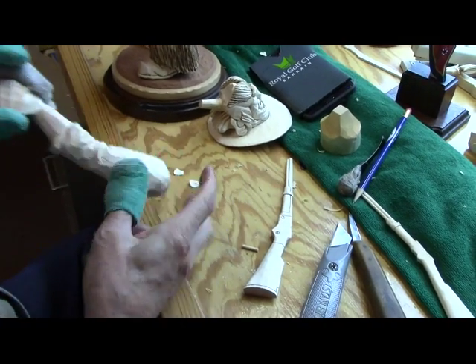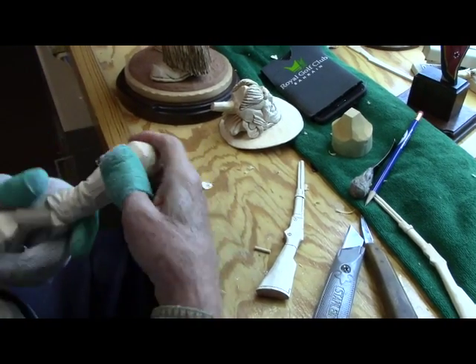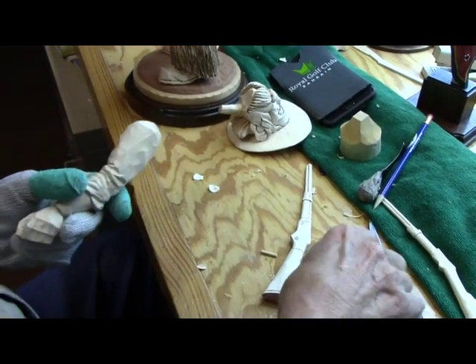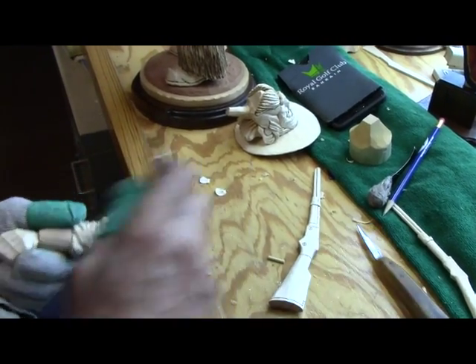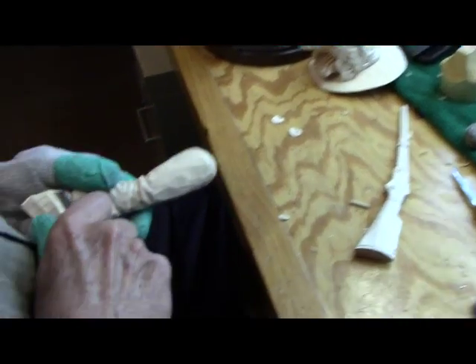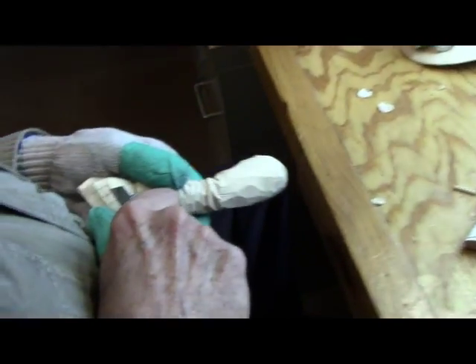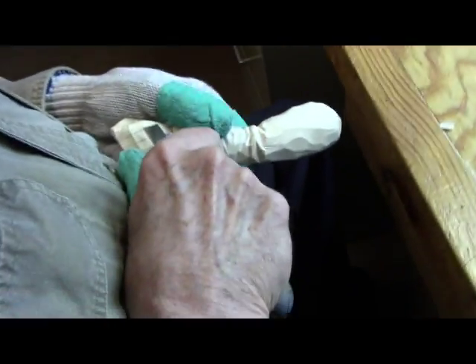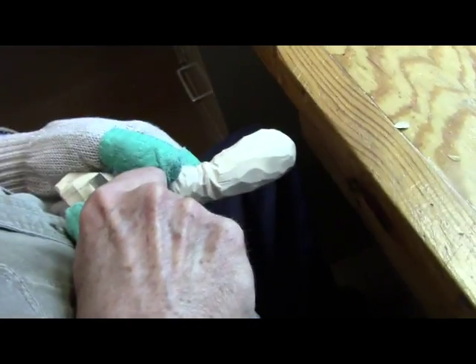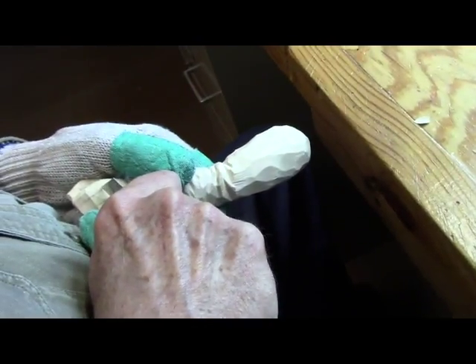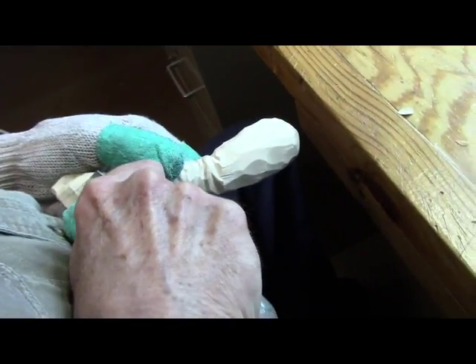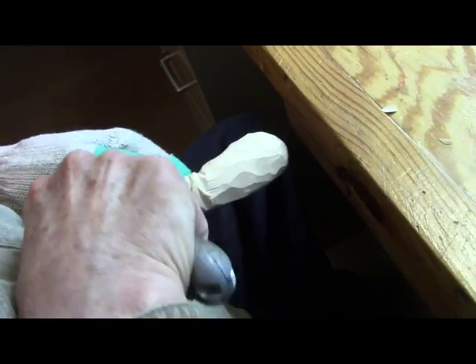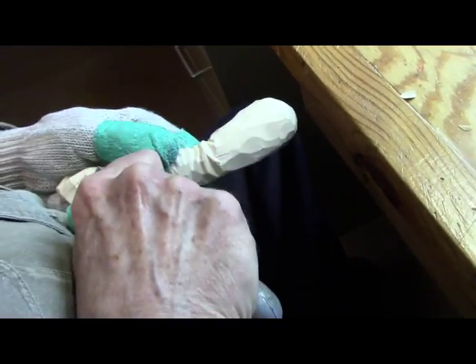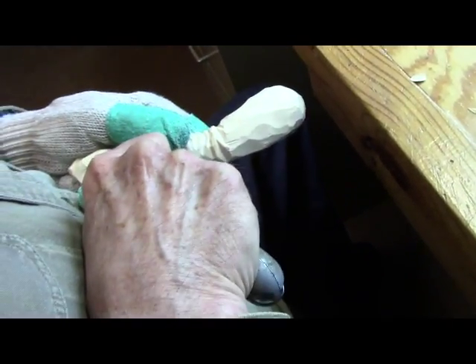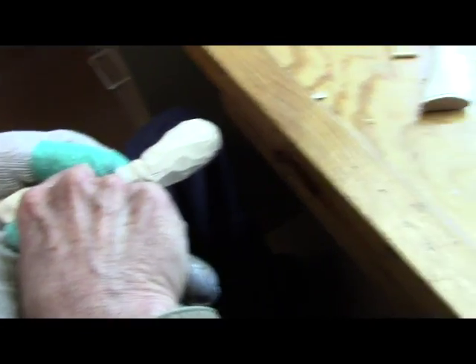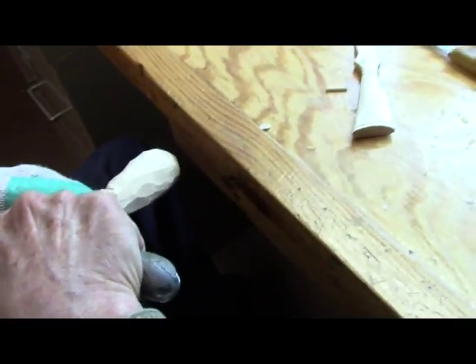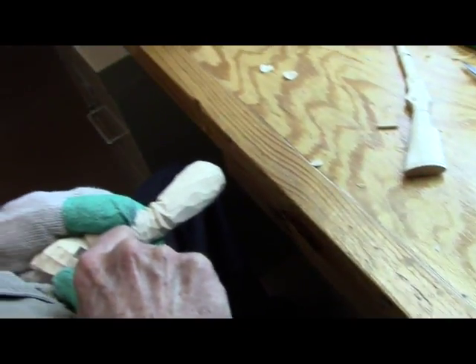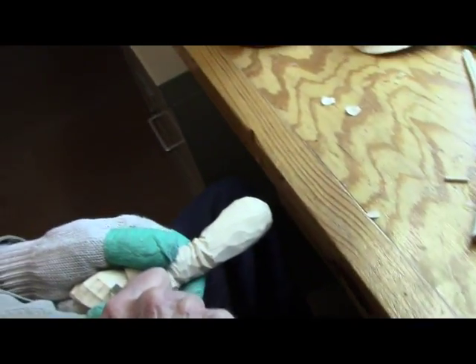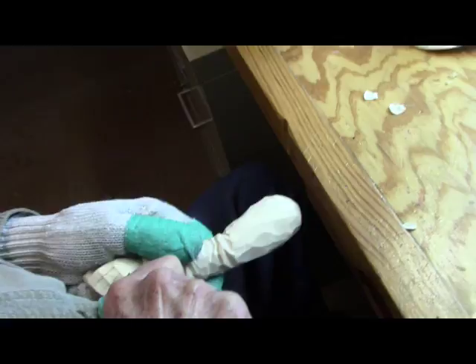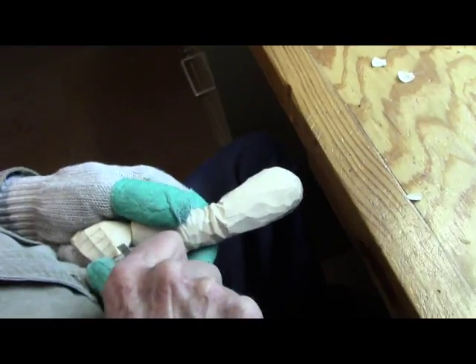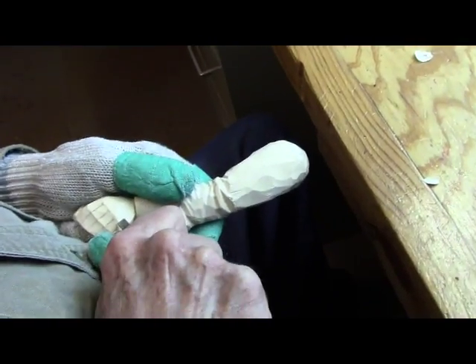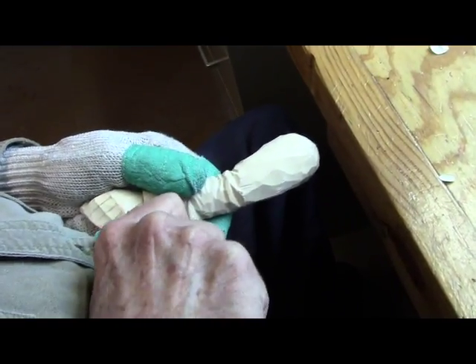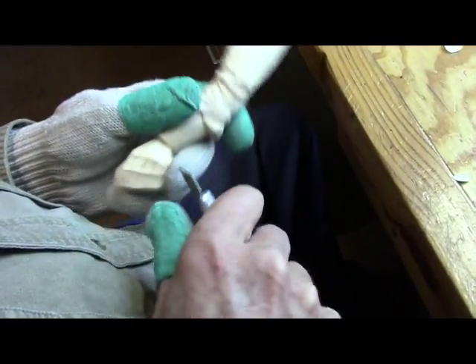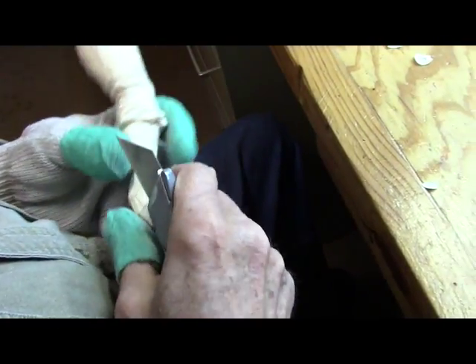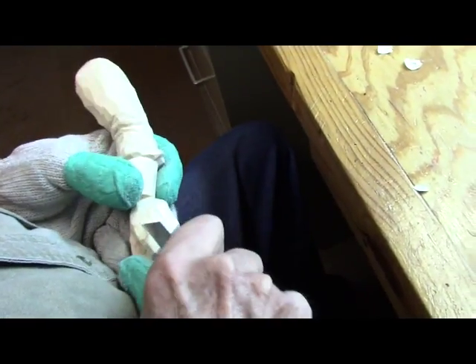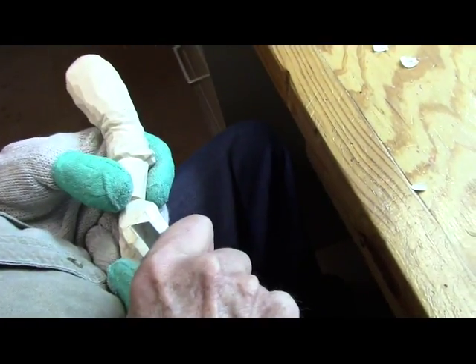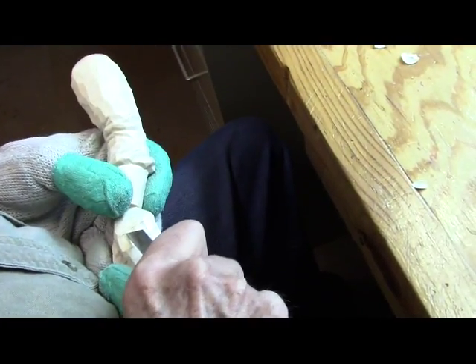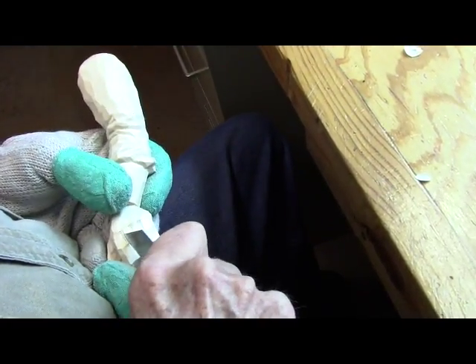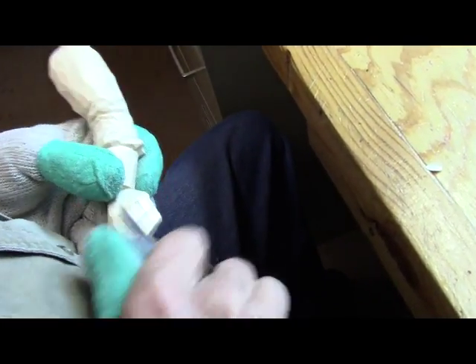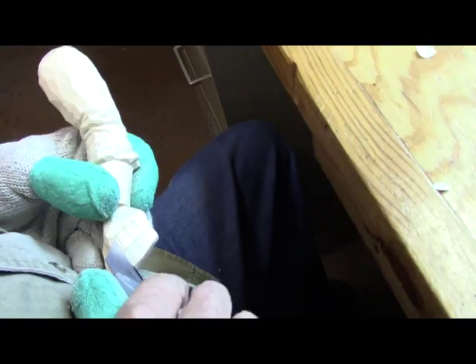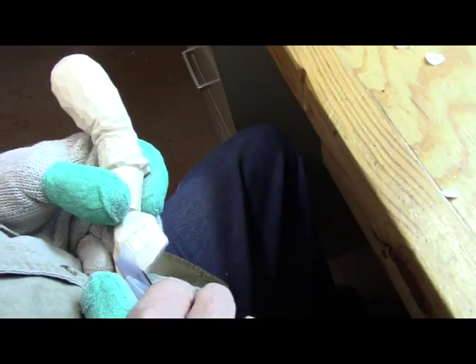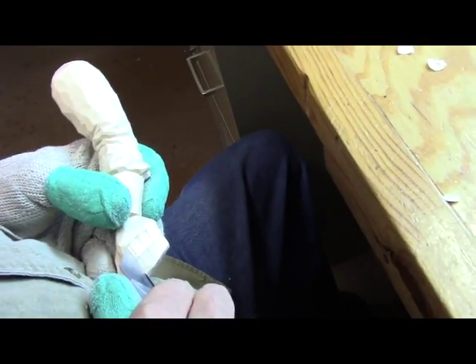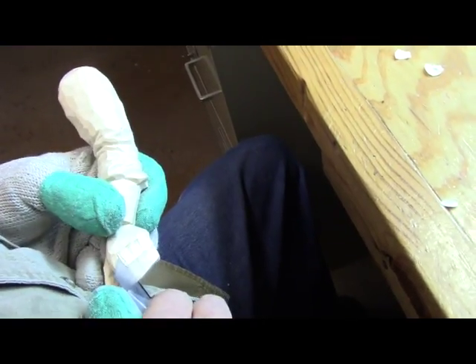There's not much to carve in this hand. It's just the same thing as we did before — I just take my knife and put a little cut right there where the fingers join the hand.